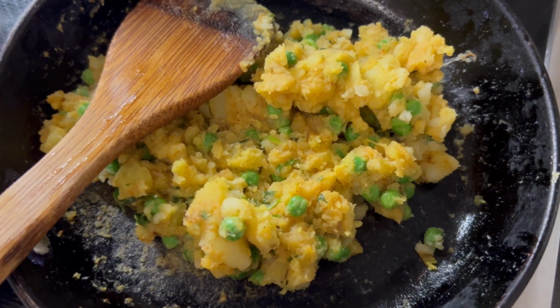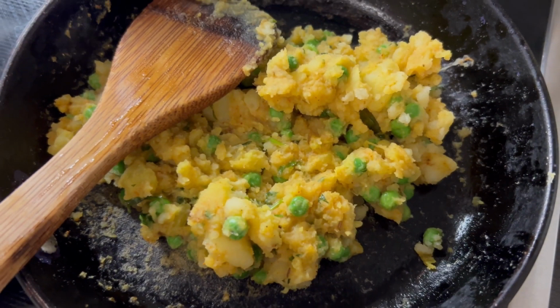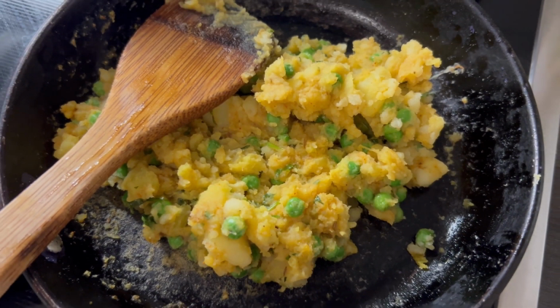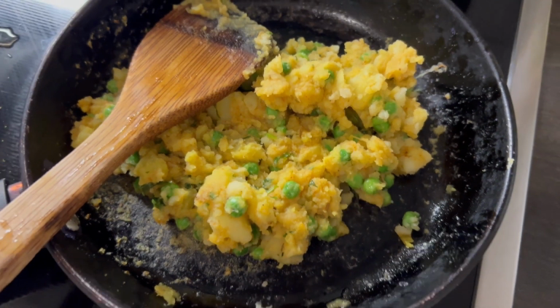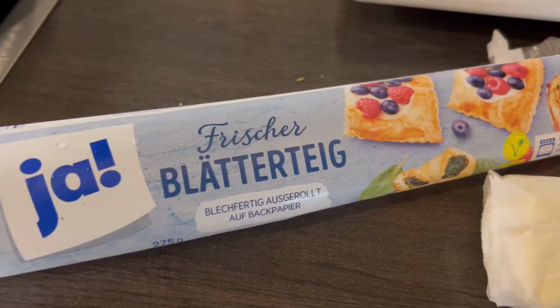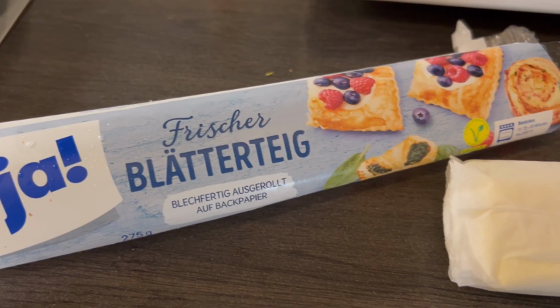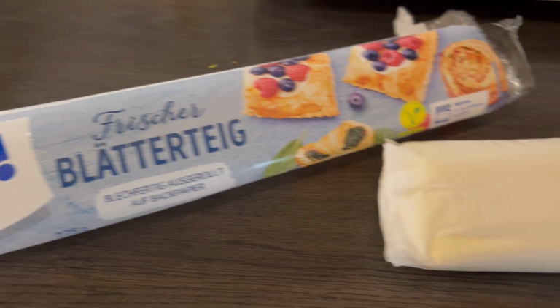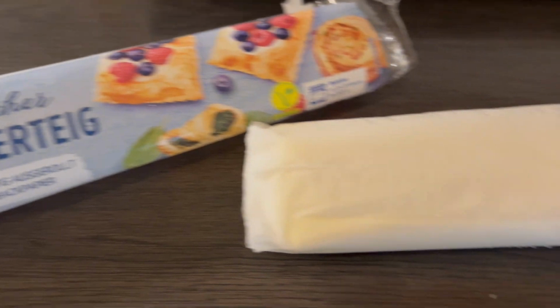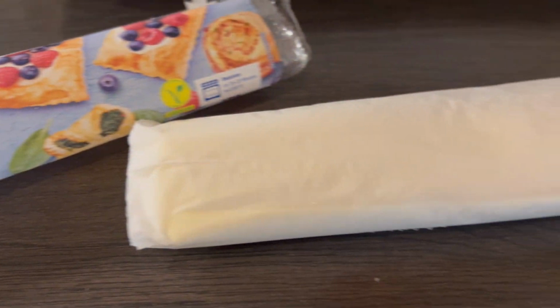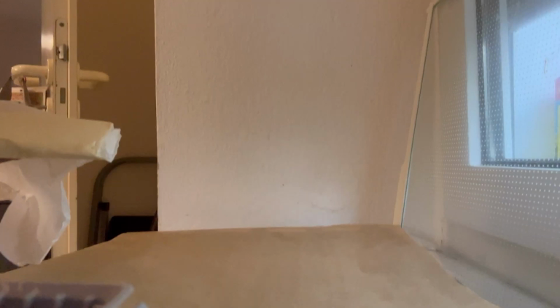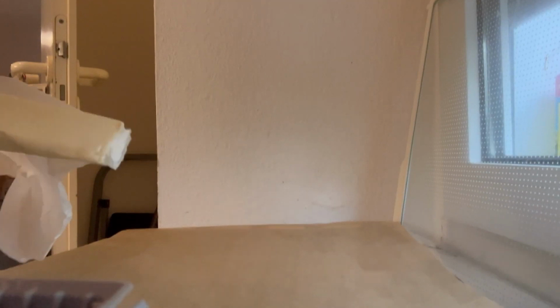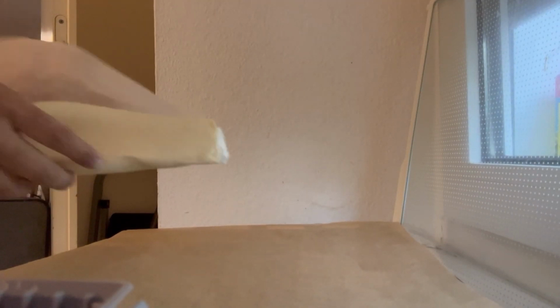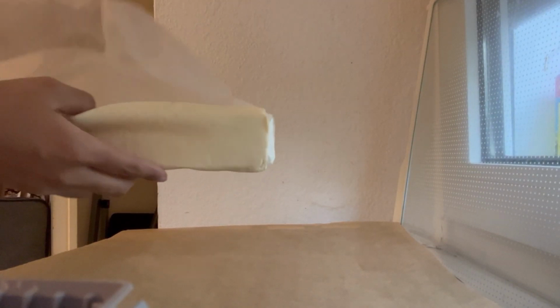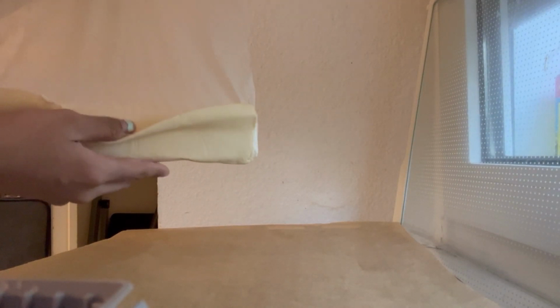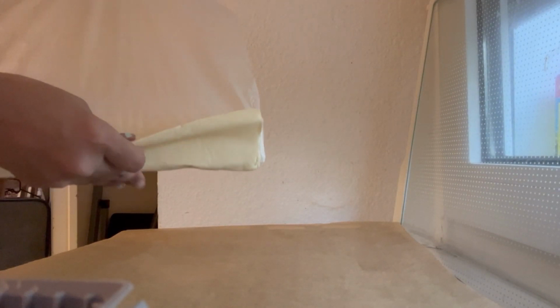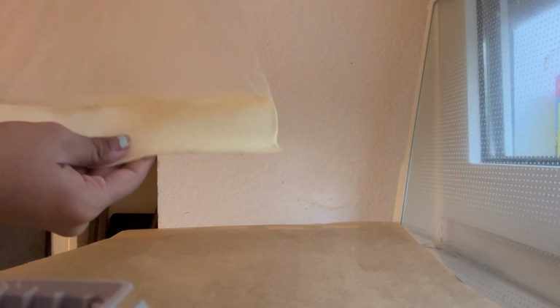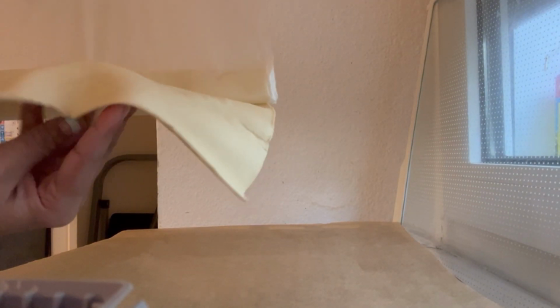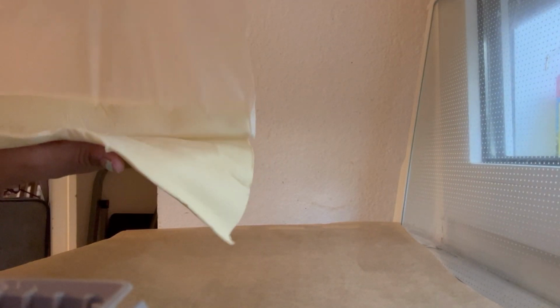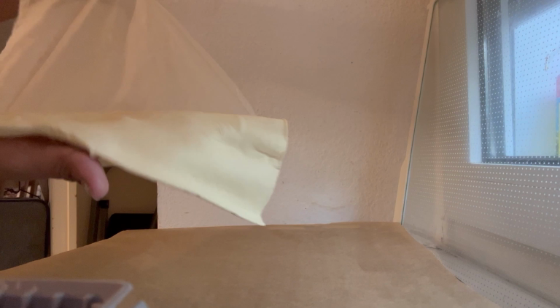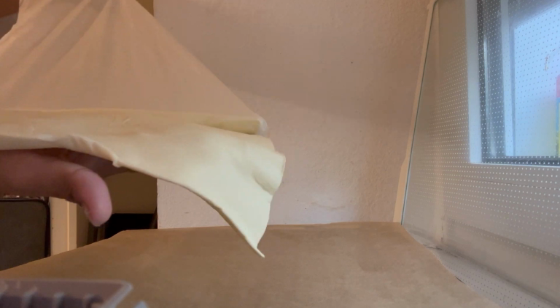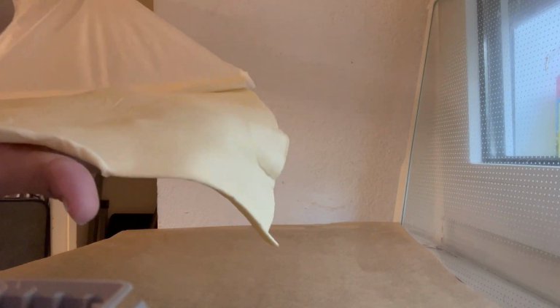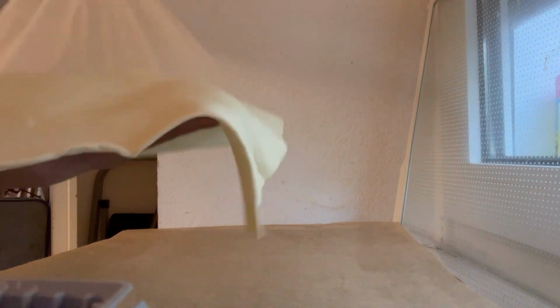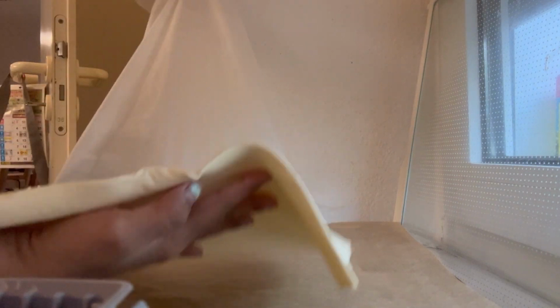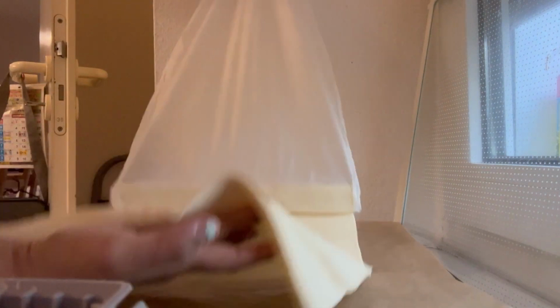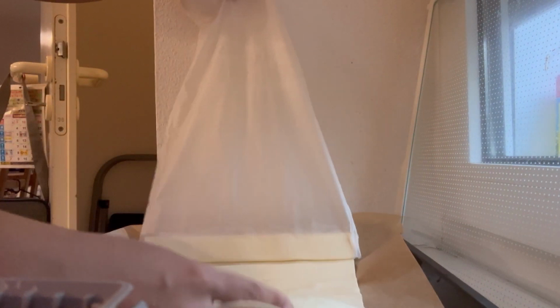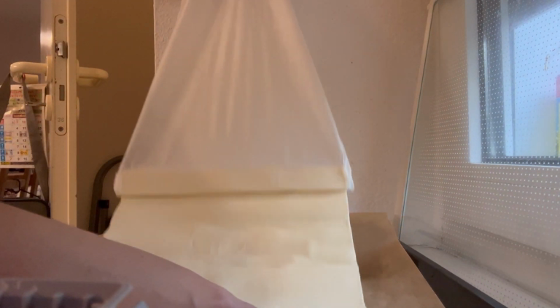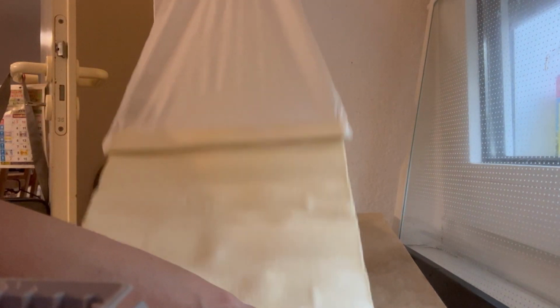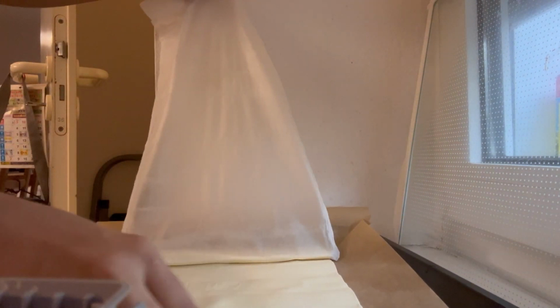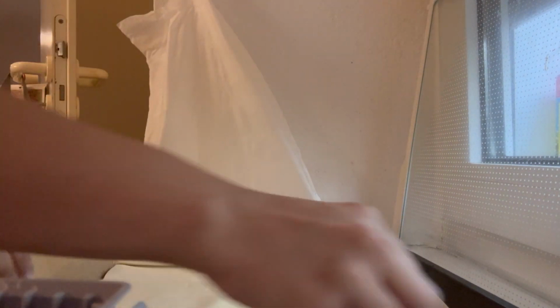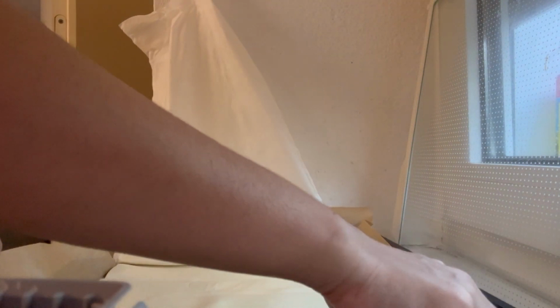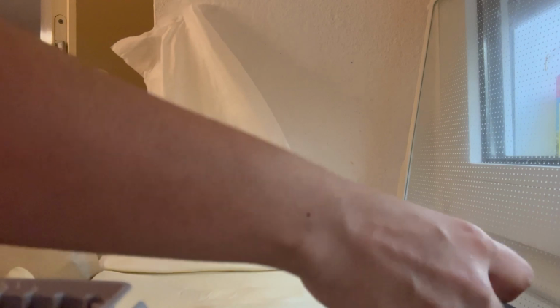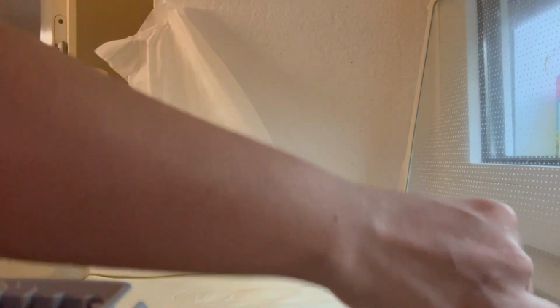After coming home we are so tired and exhausted, so we just thought of making some quick dinner. We had veg puff which was very easy and quick to make — we did some prep, made it, and enjoyed our dinner.